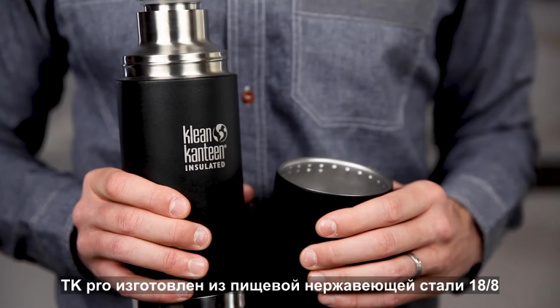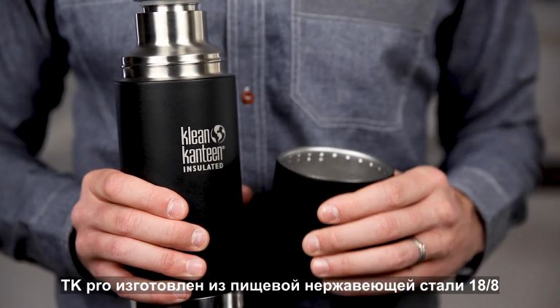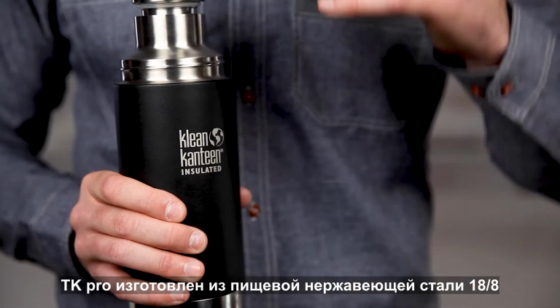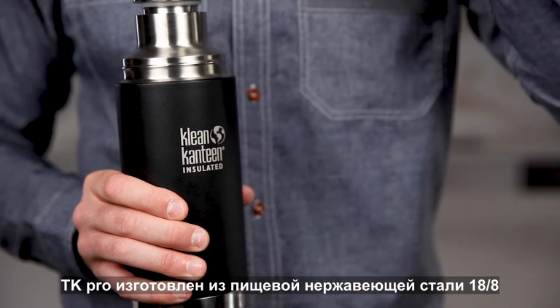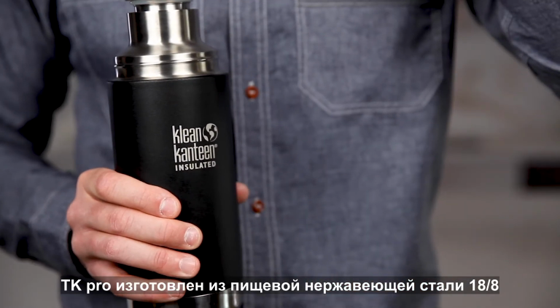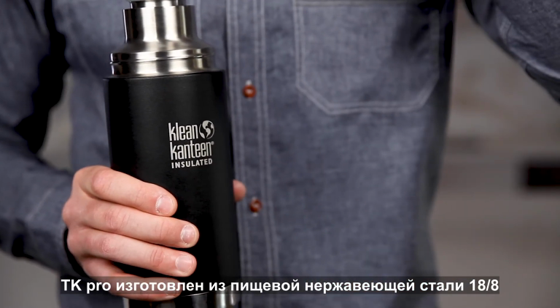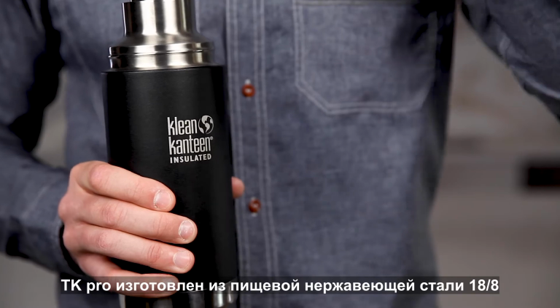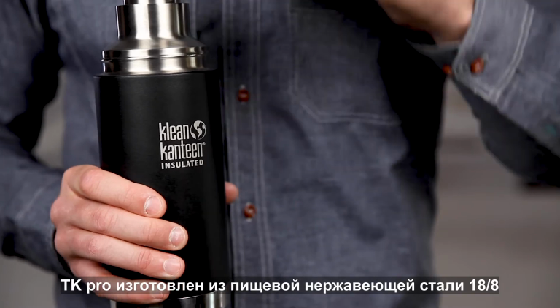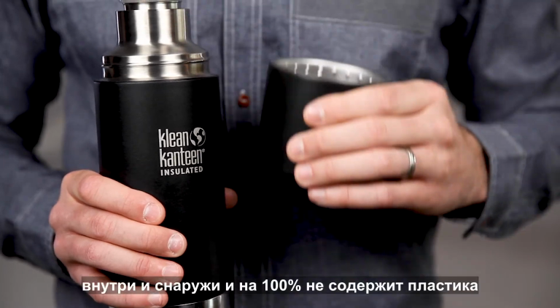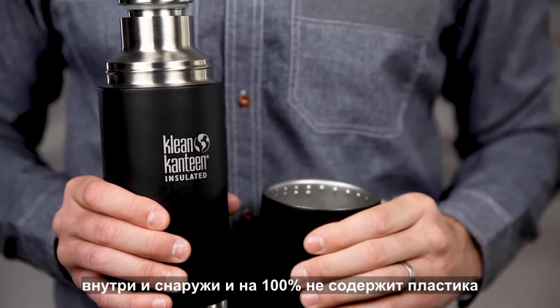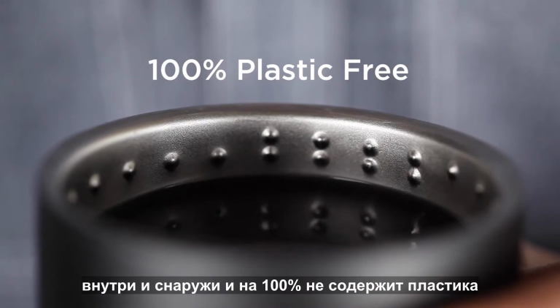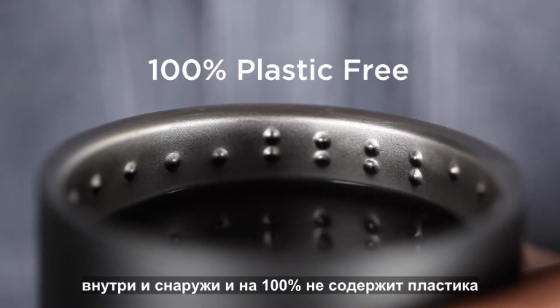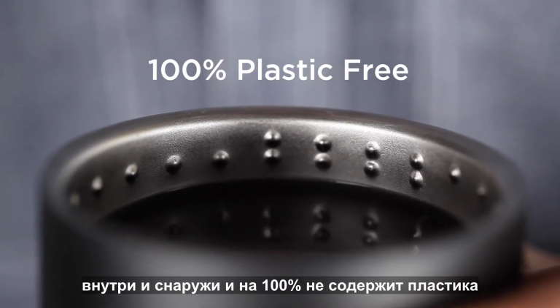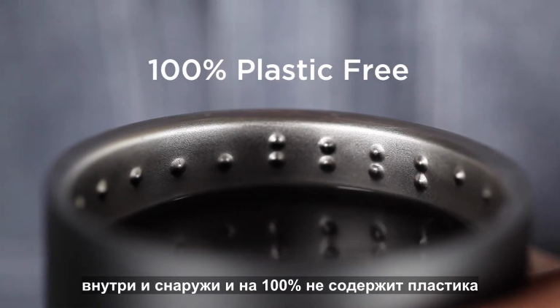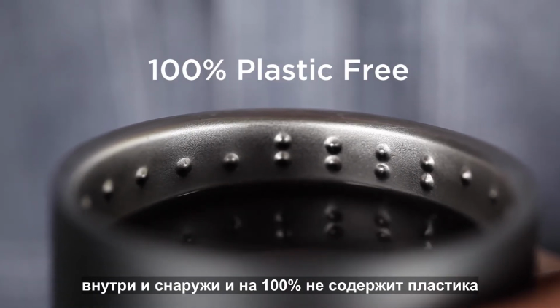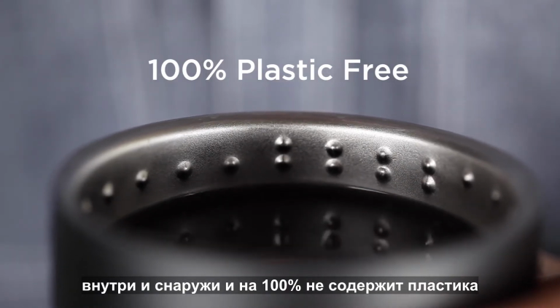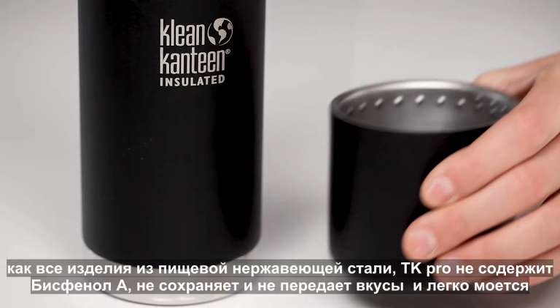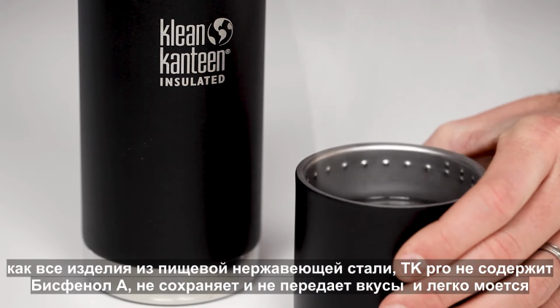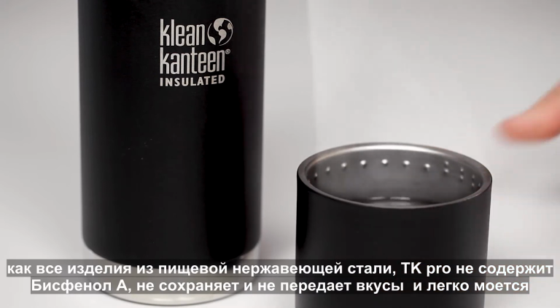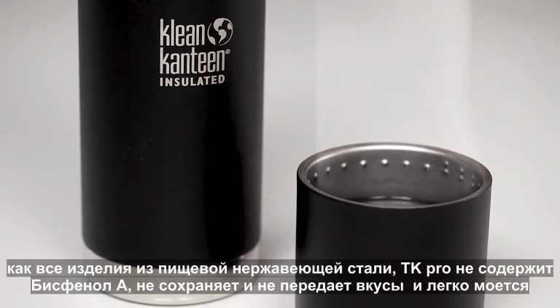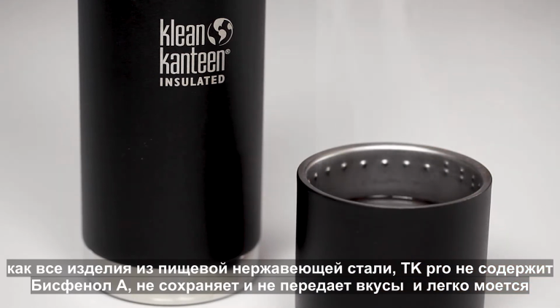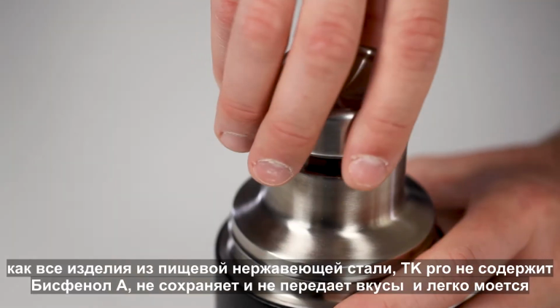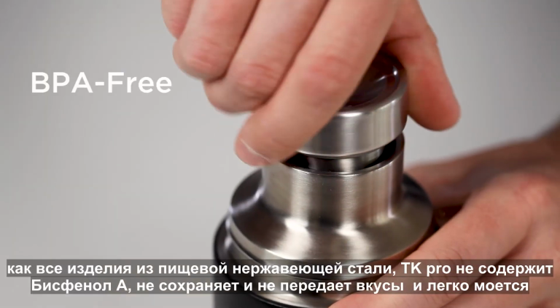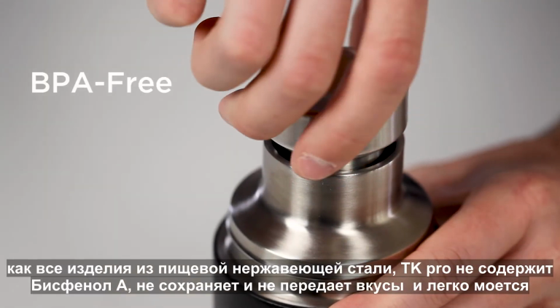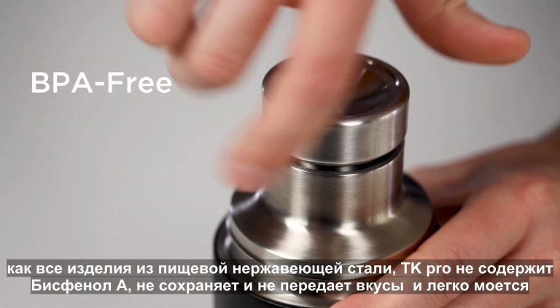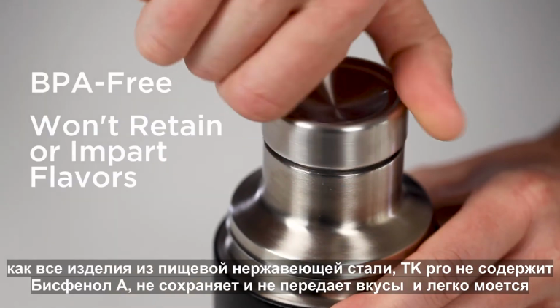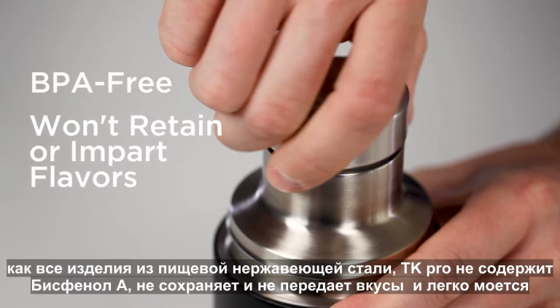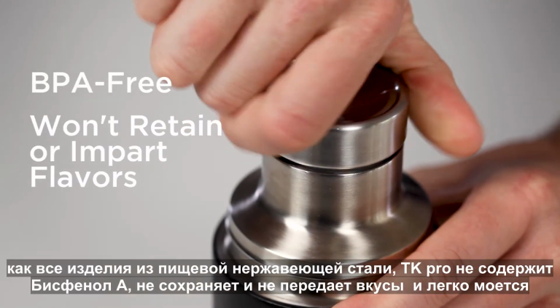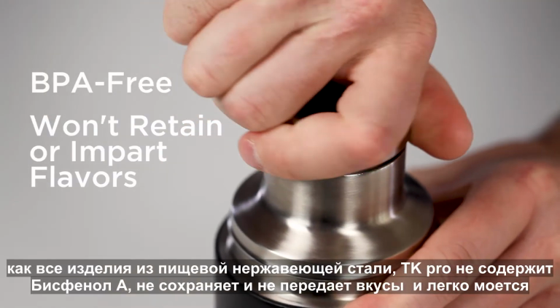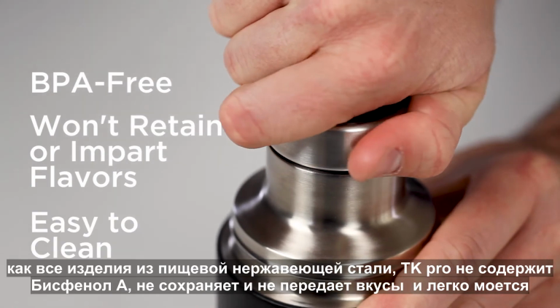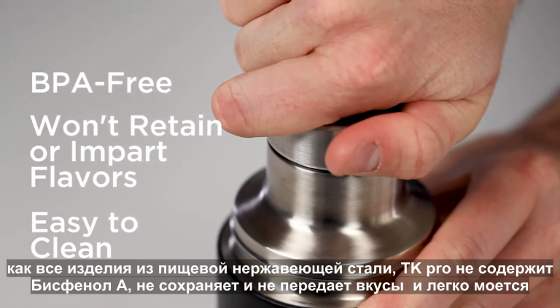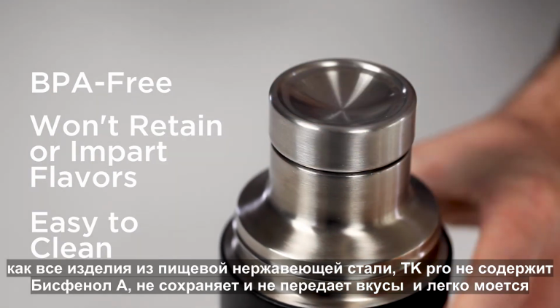The TK Pro is made from 18-8 food grade stainless steel inside and out and is 100% plastic free. Like all of Klean Canteen's stainless steel products, the TK Pro is BPA free, won't retain or impart flavors, and is easy to clean.